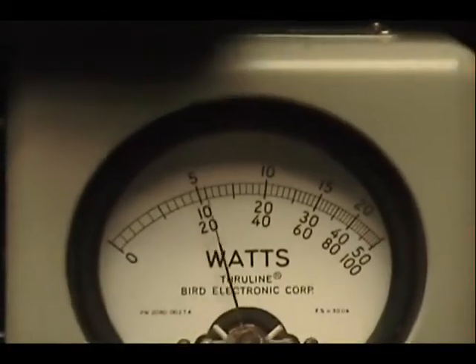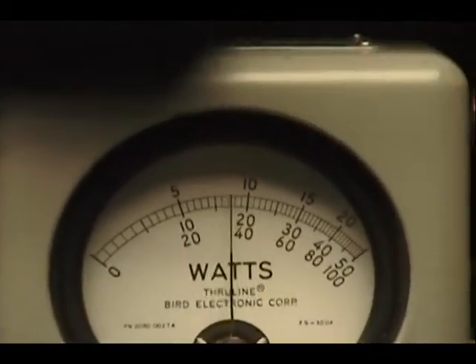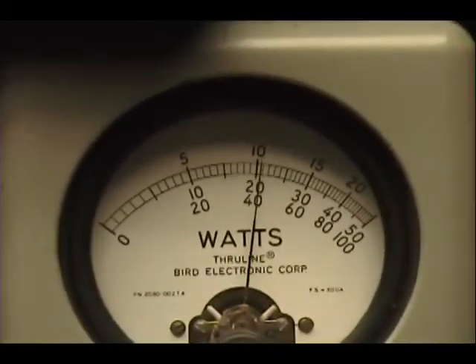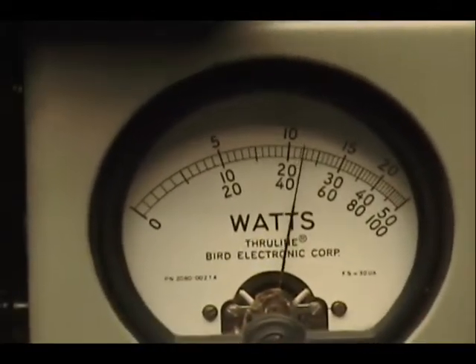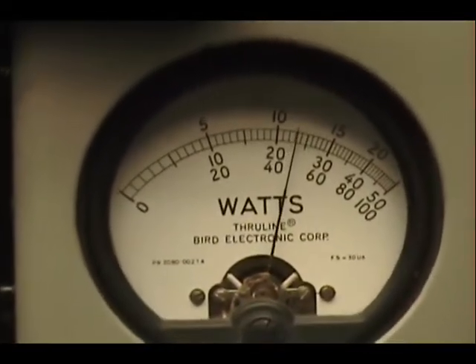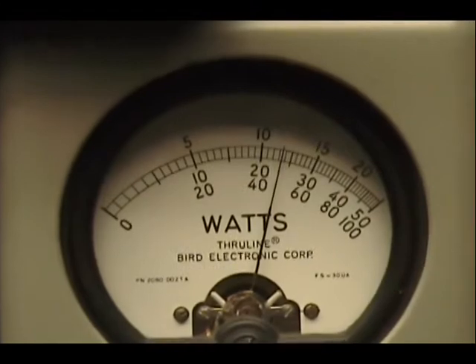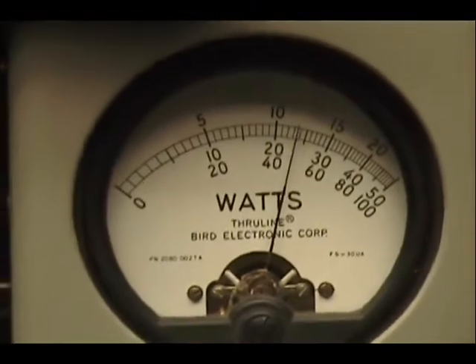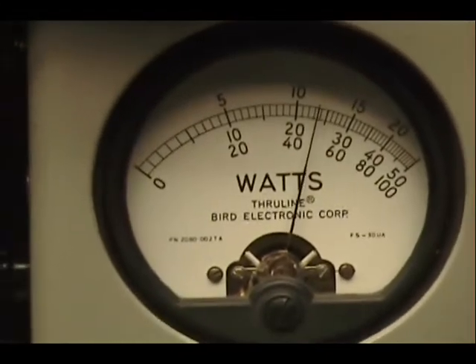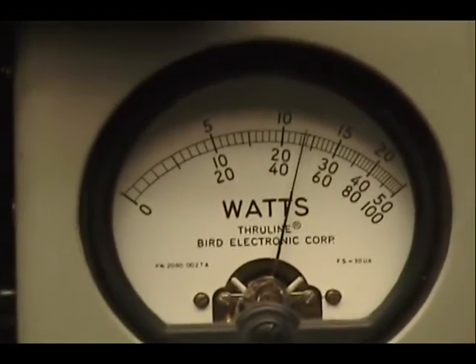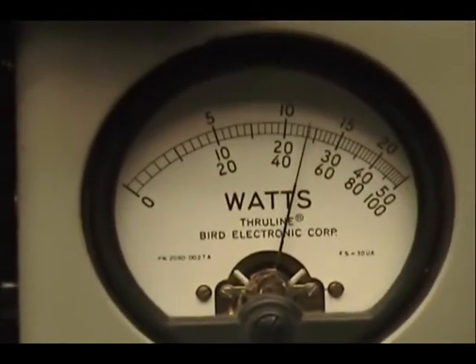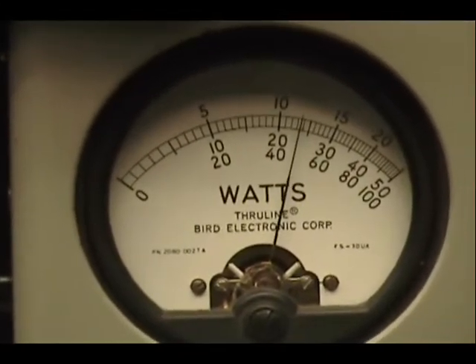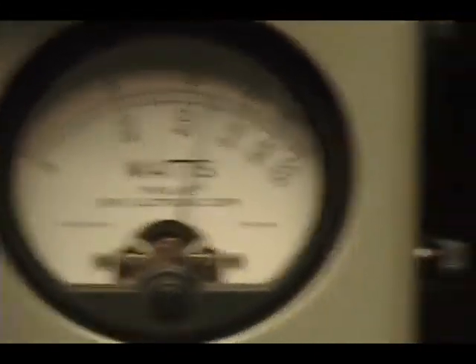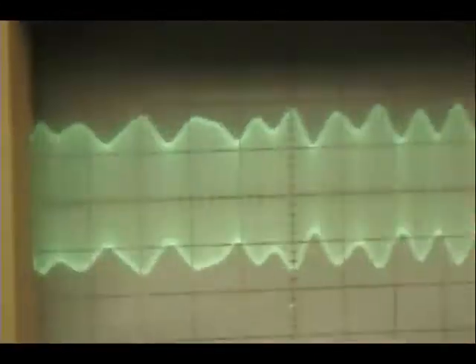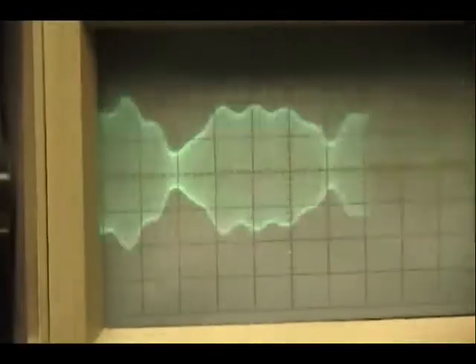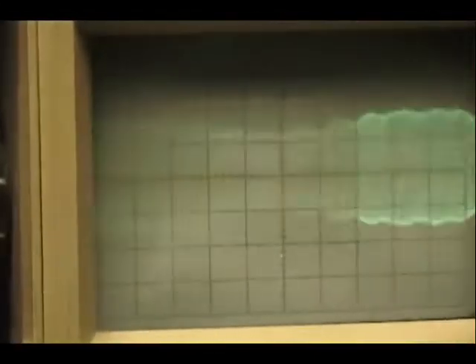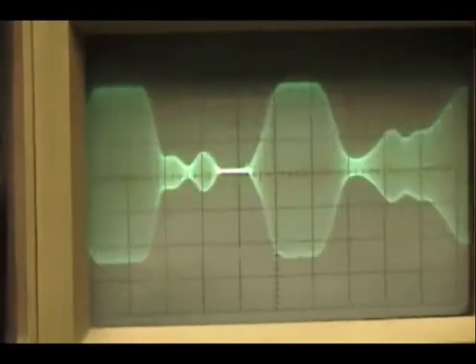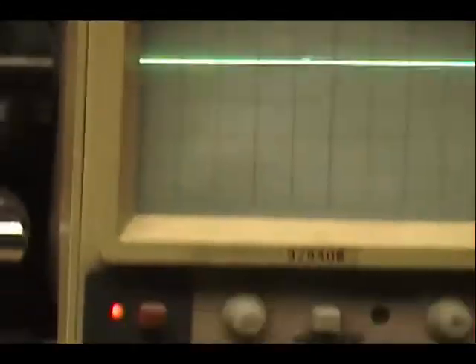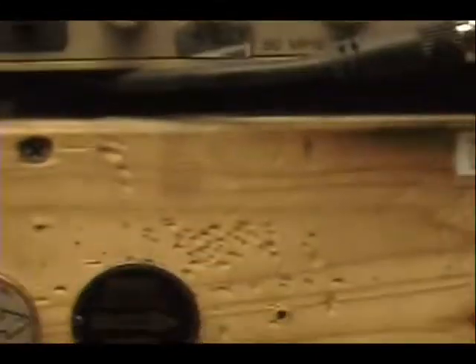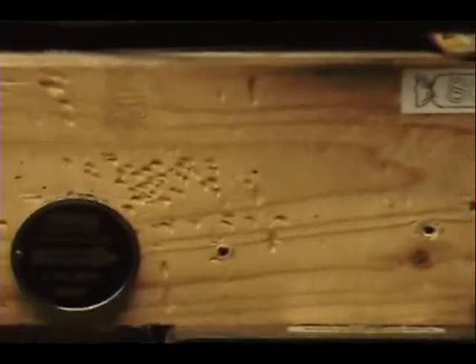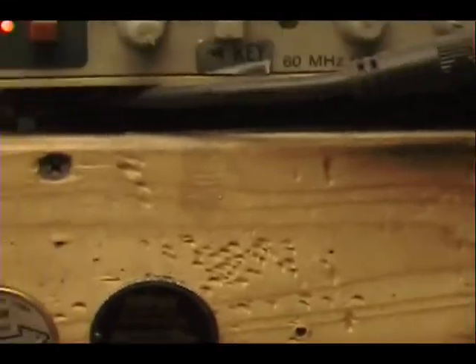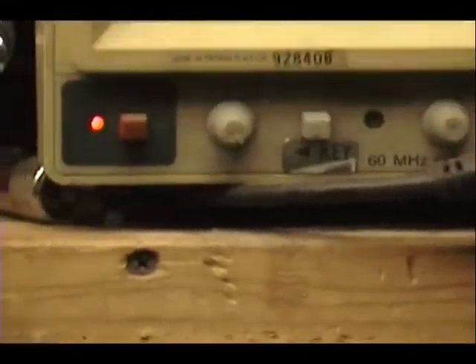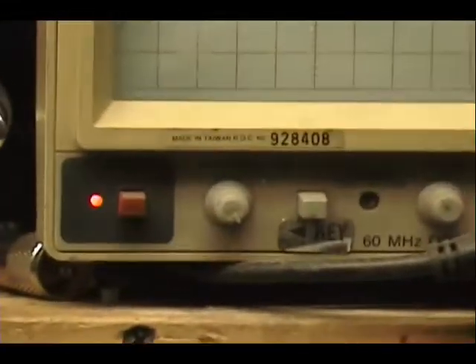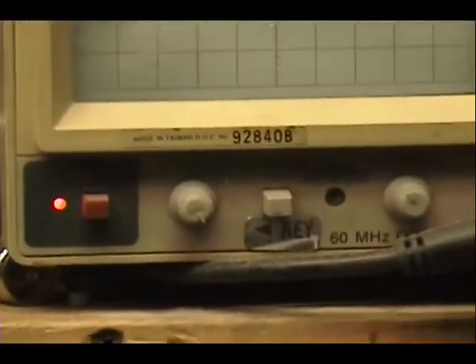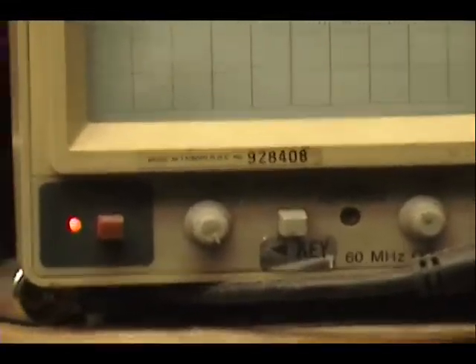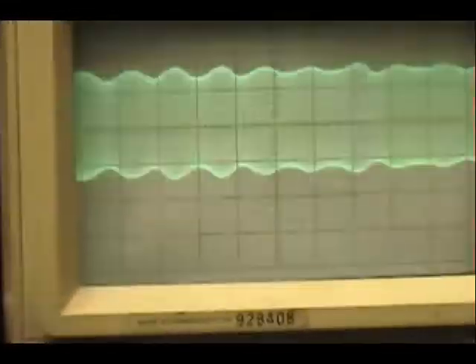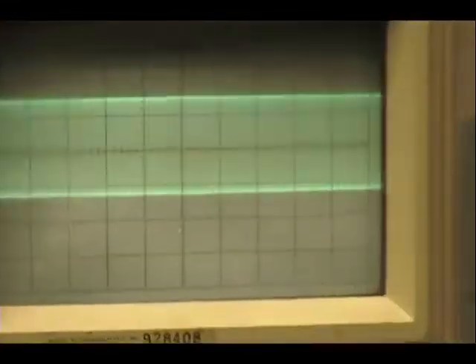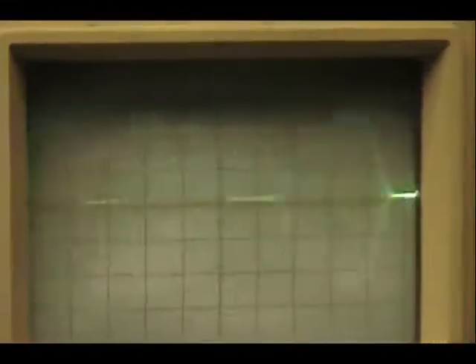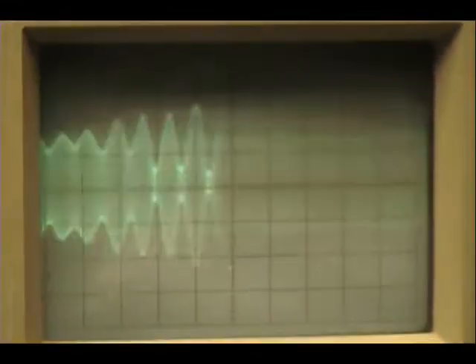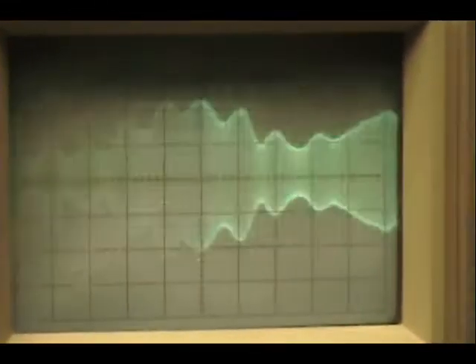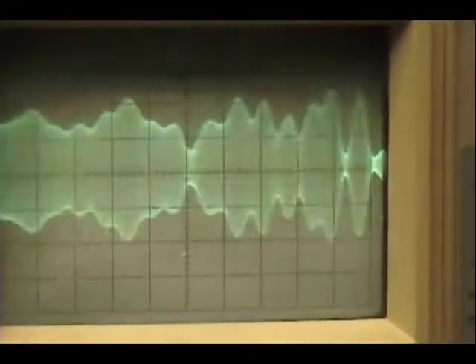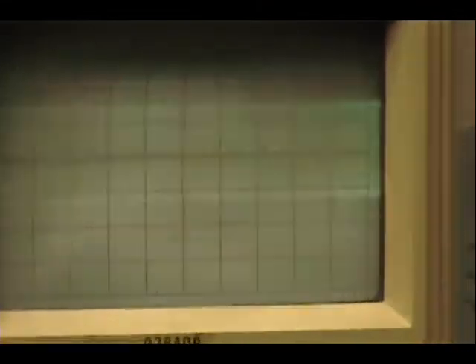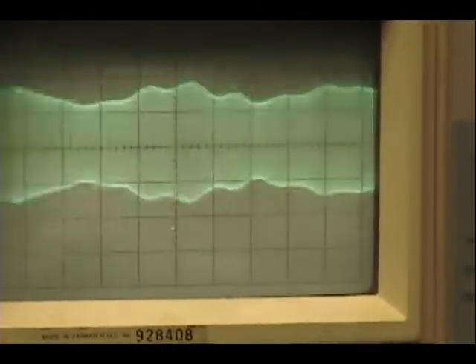Audio check: one, two, three, four, five. Check, check, check. One, two, three, four. Audio check: one, two, three, four, five. Check, check, check. Turn that down. Audio: one, two, three, four, five. Check, check, check.